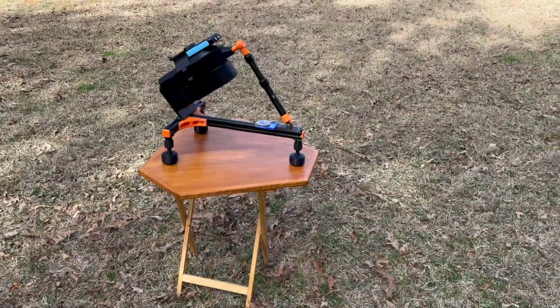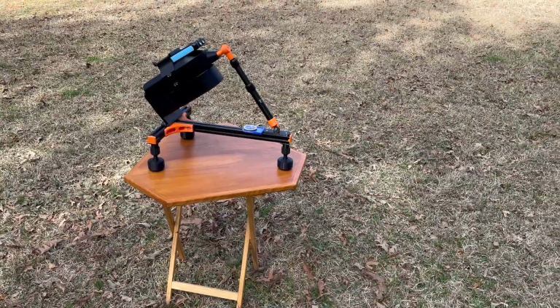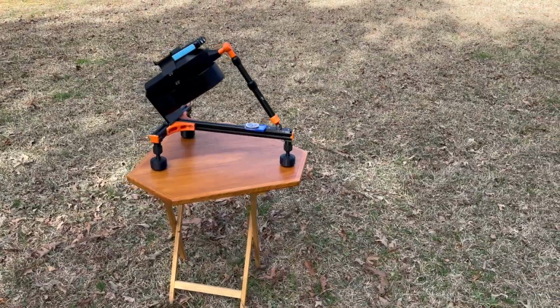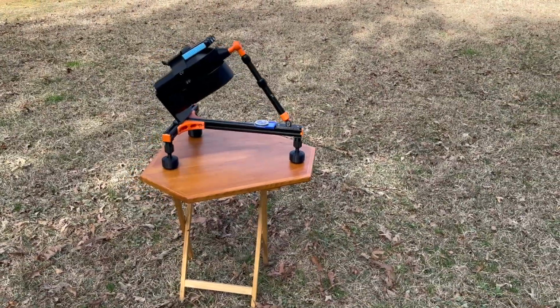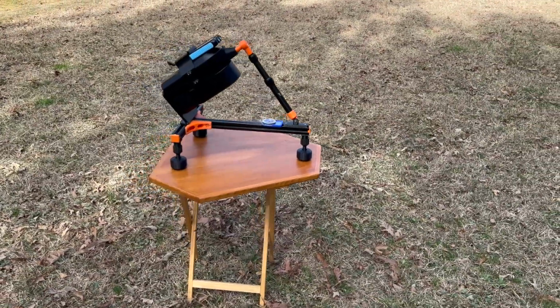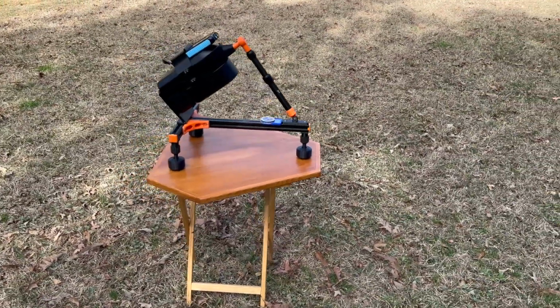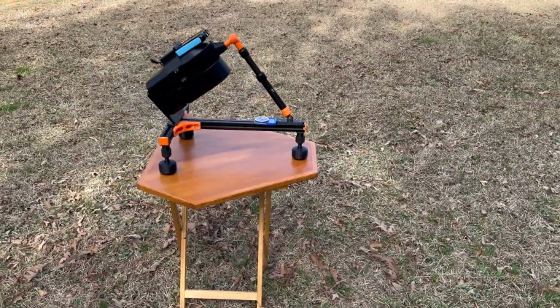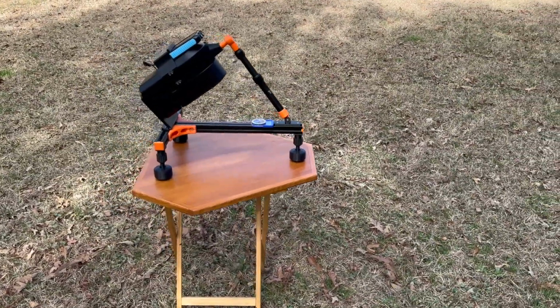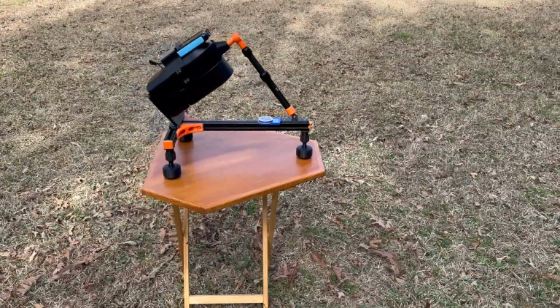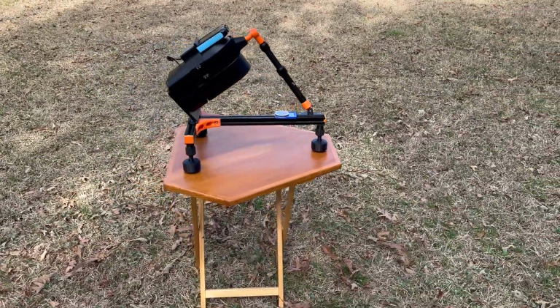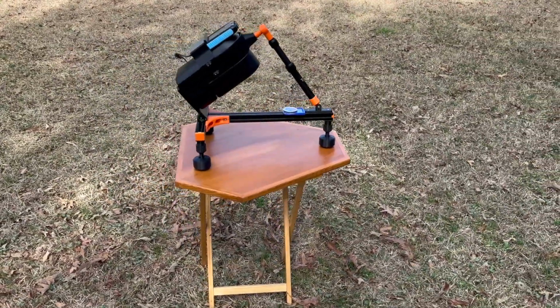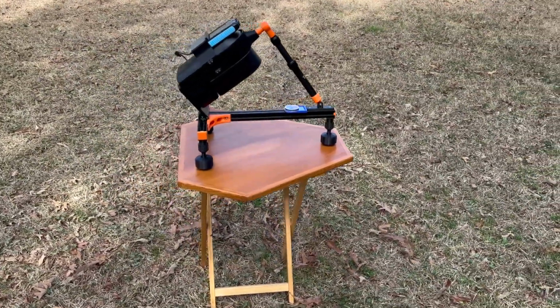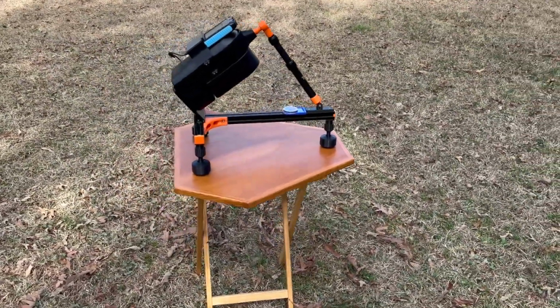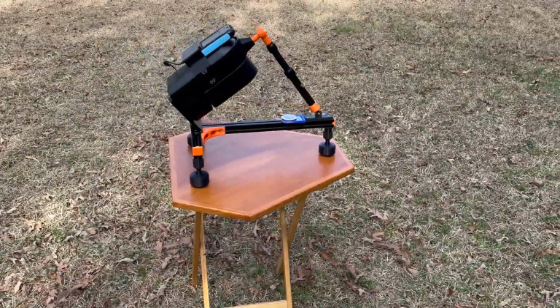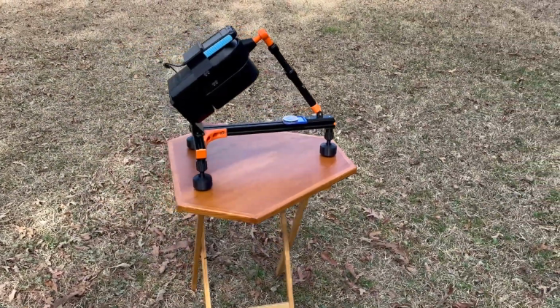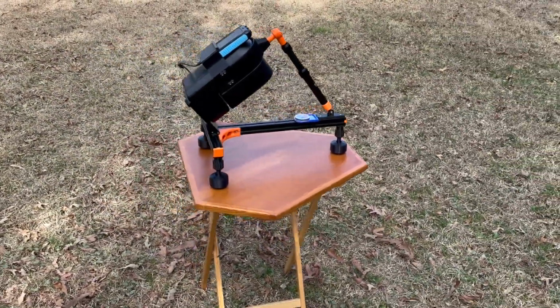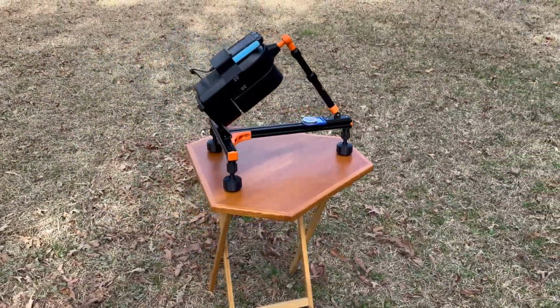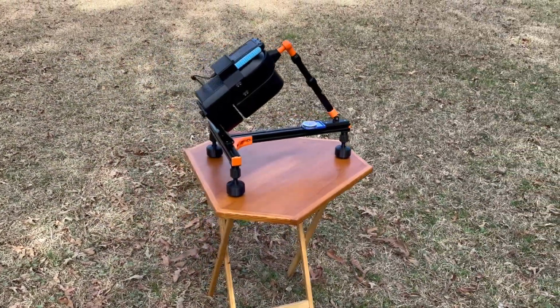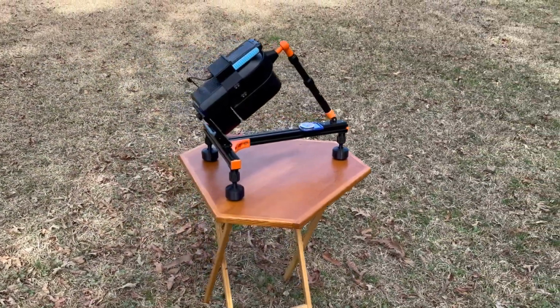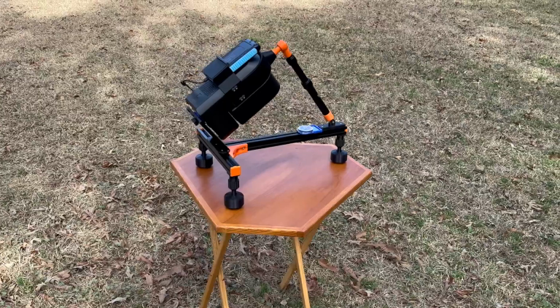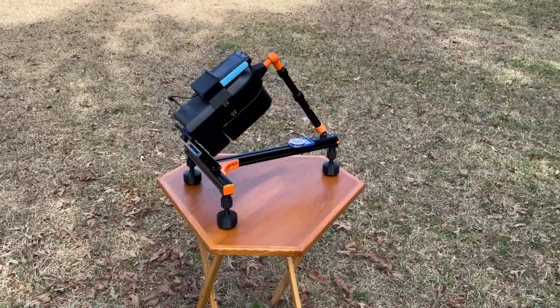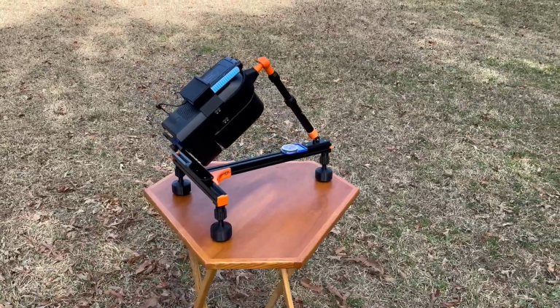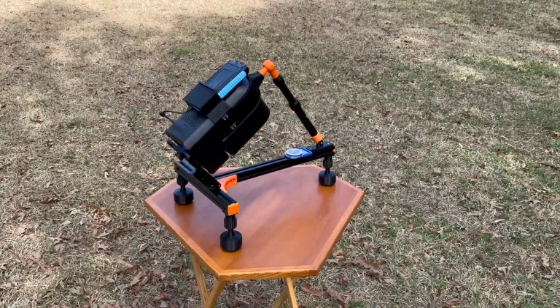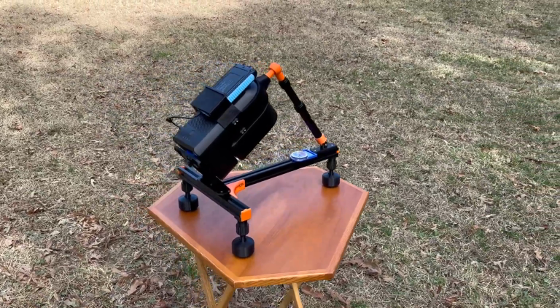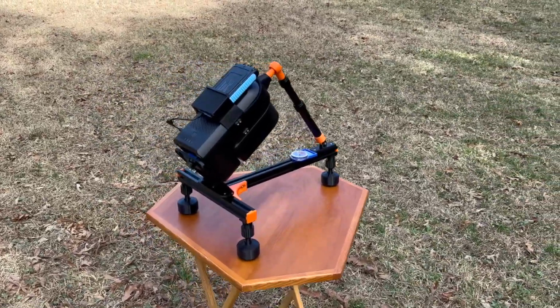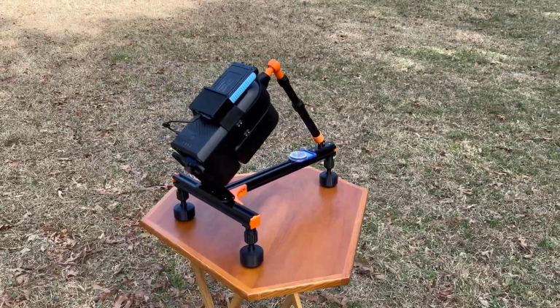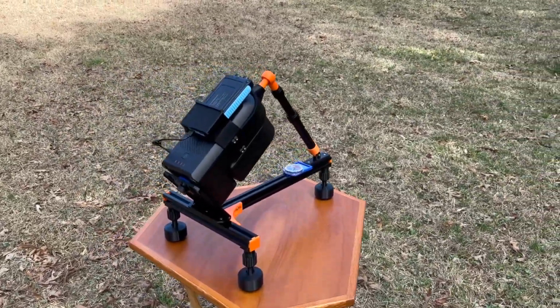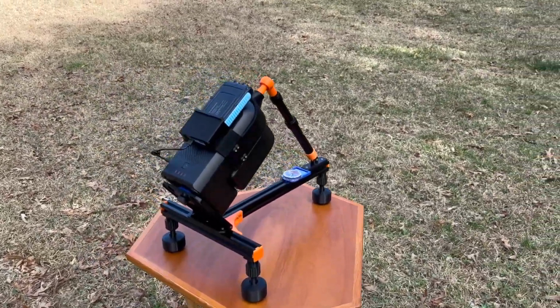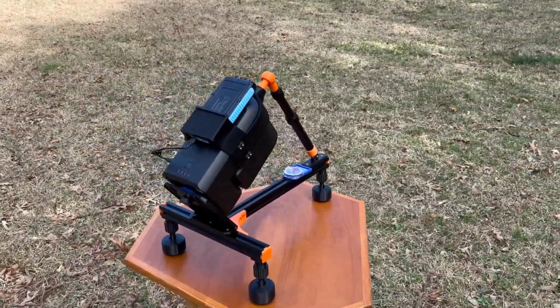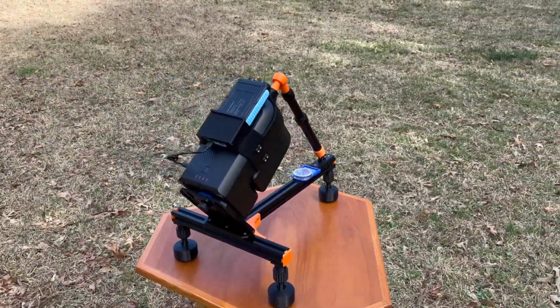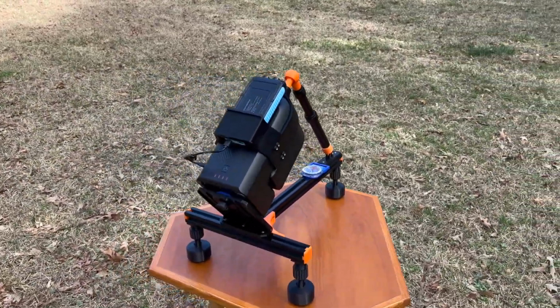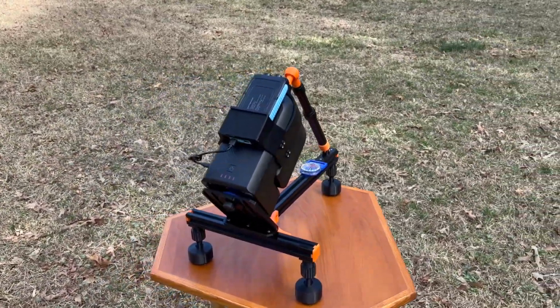Hello everyone and welcome to my channel. Today I'm excited to introduce to you my new Seastar S50 equatorial mount.